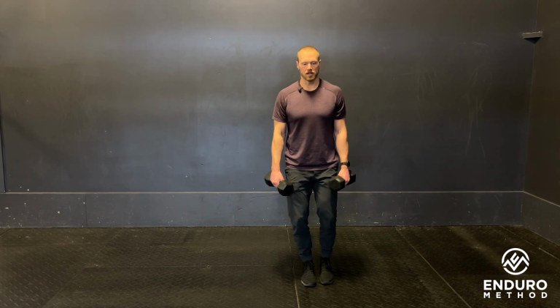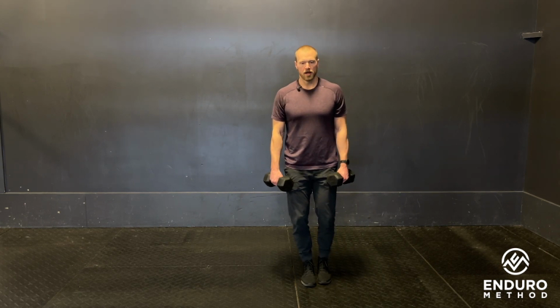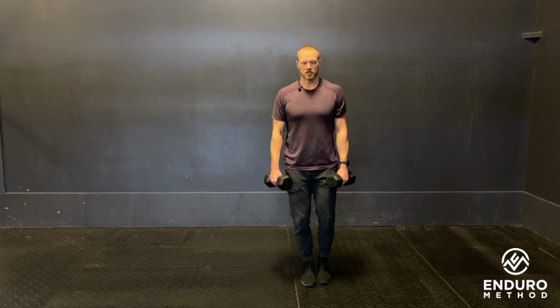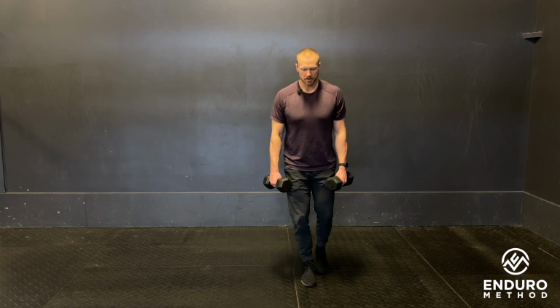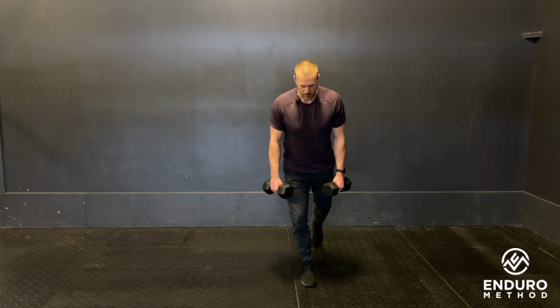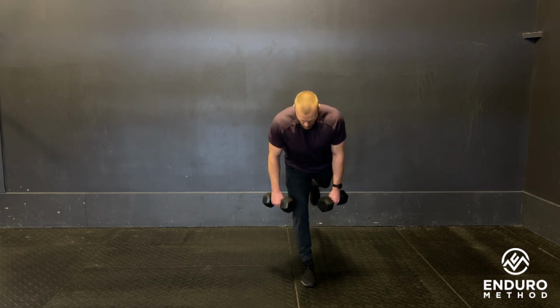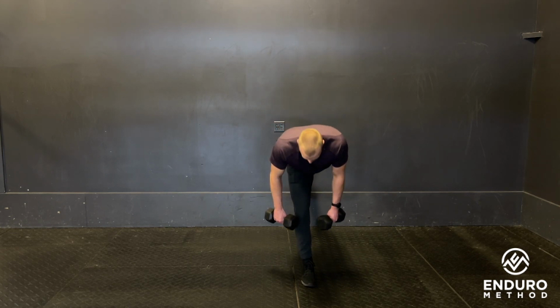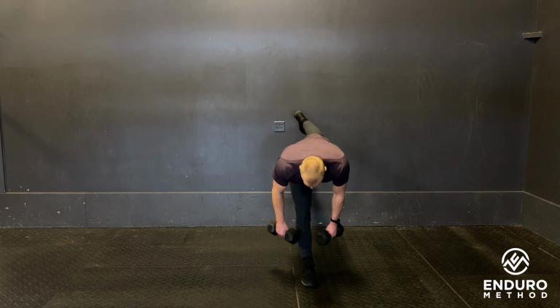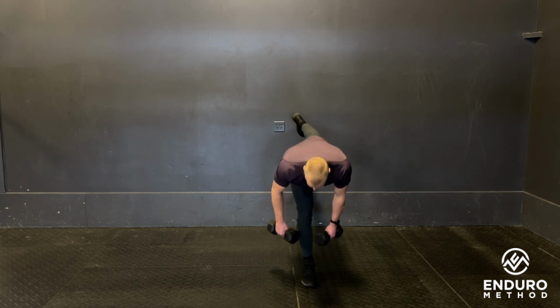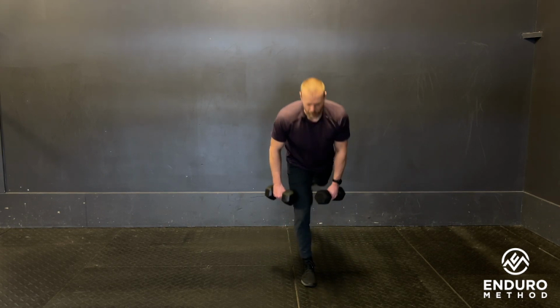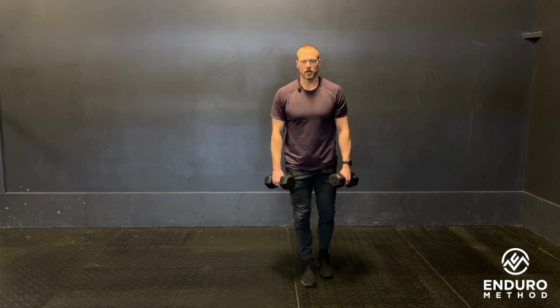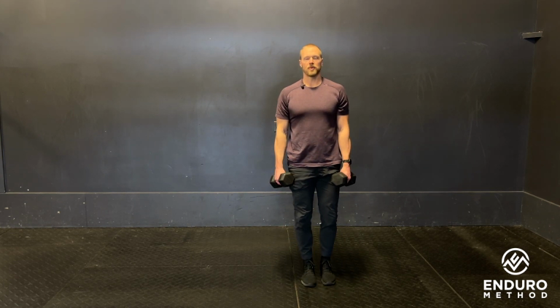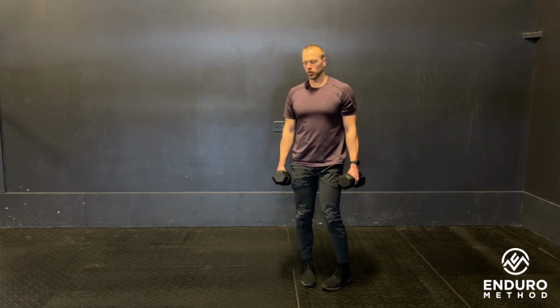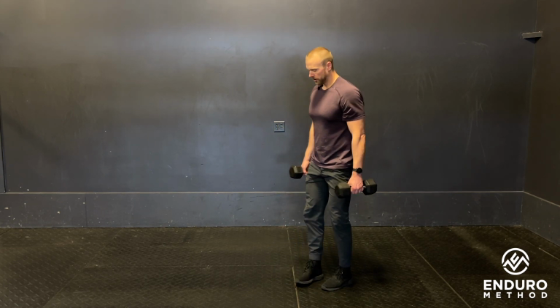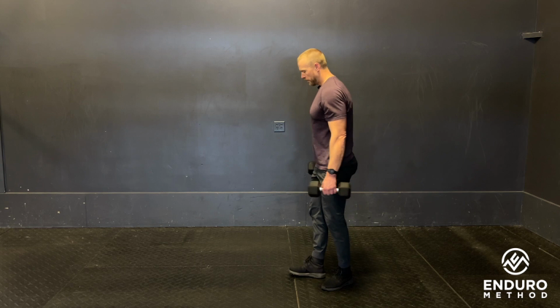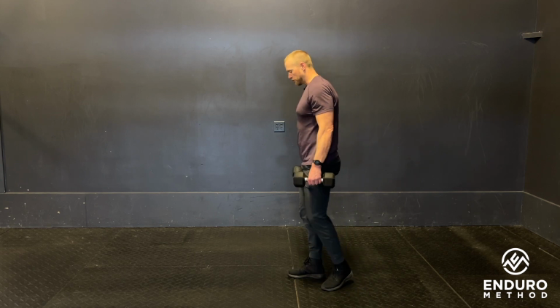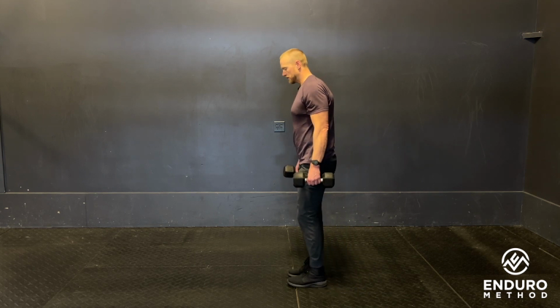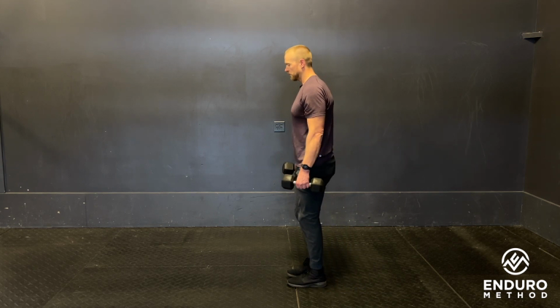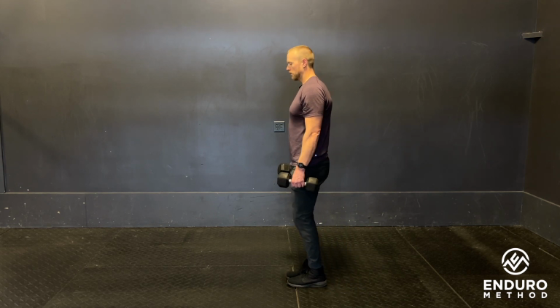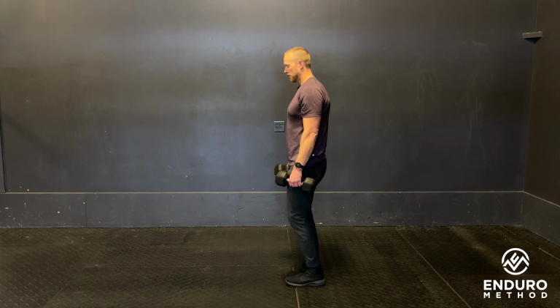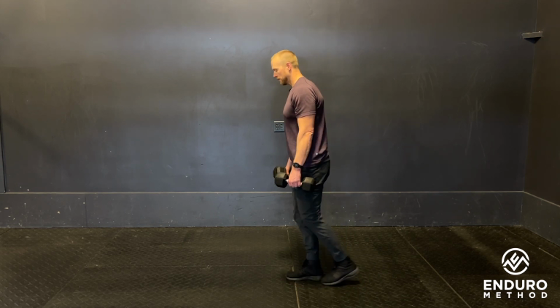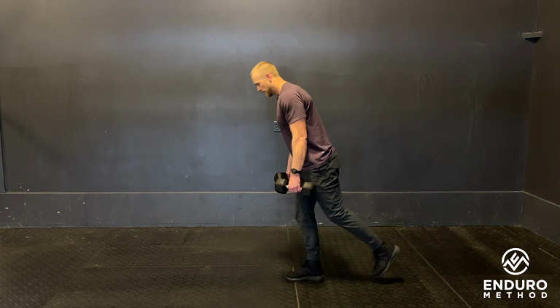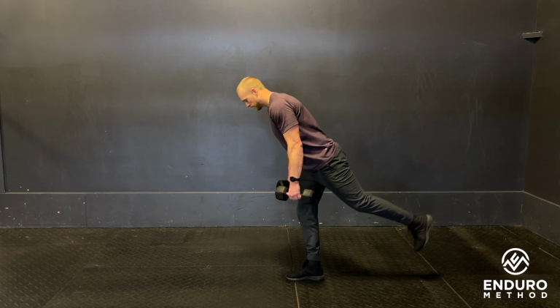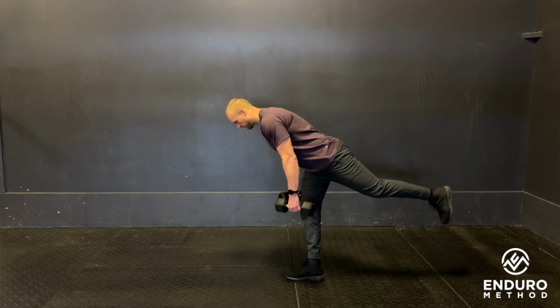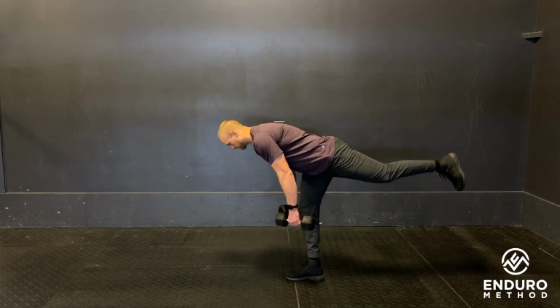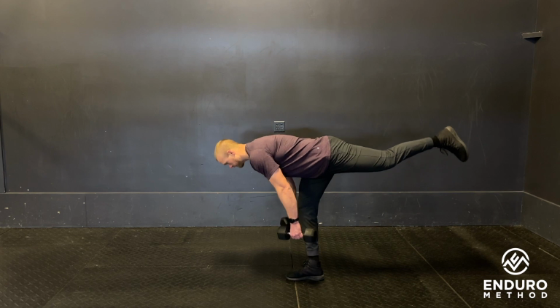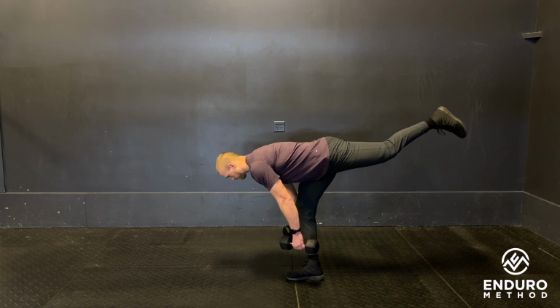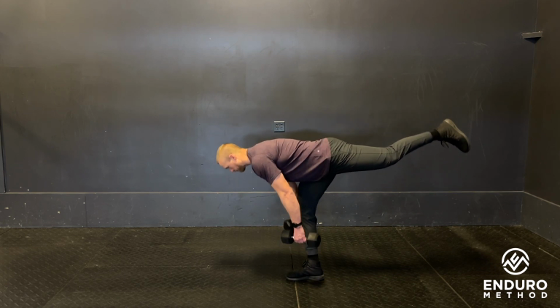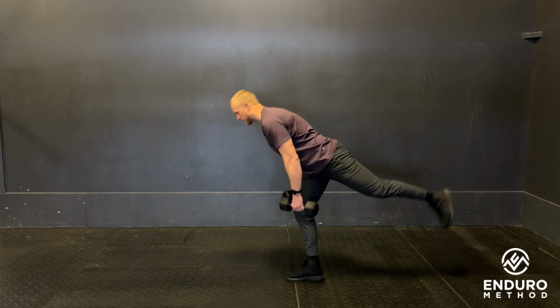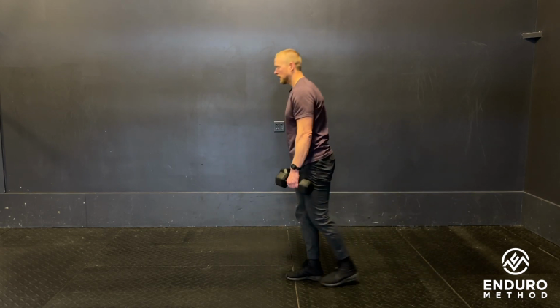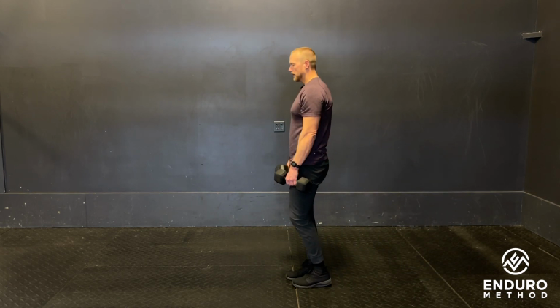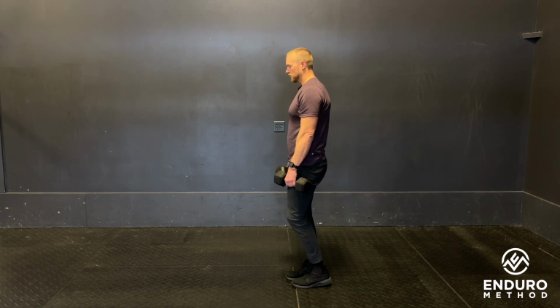As the chest goes down, the heel goes up. We want to keep as straight a line as possible from shoulder to heel on the side that is not in contact with the ground. Nice and controlled.